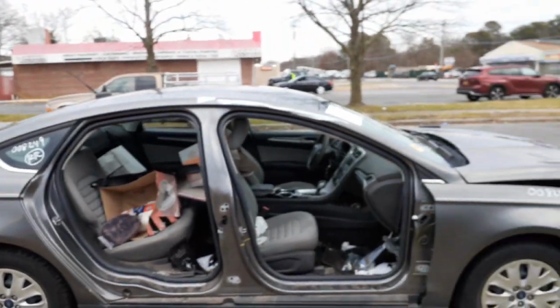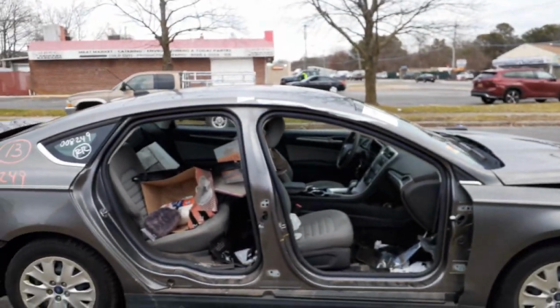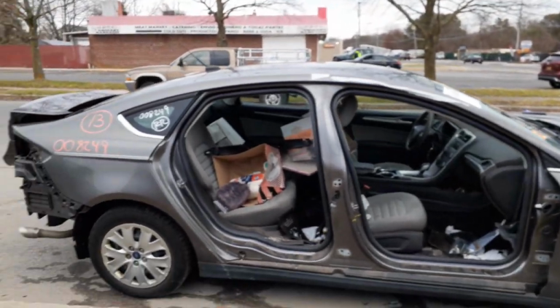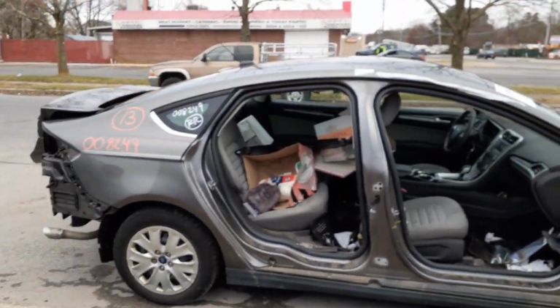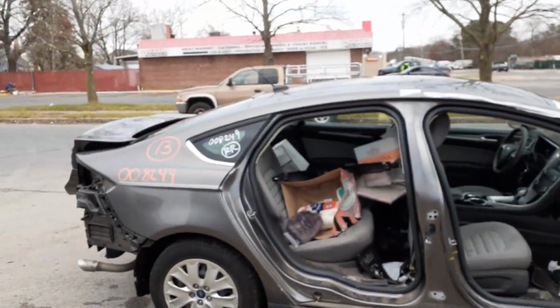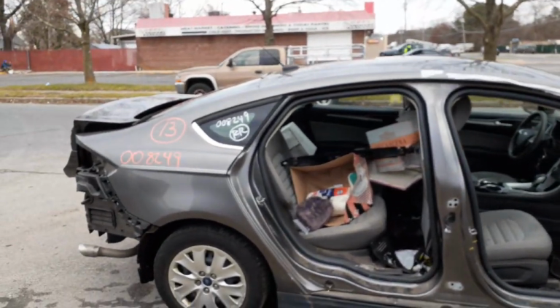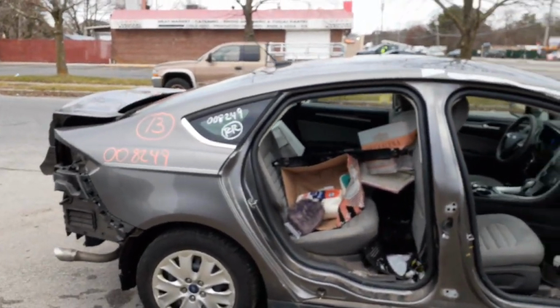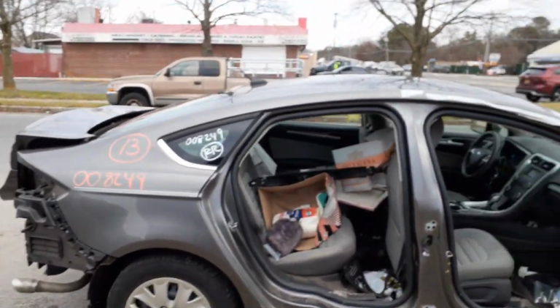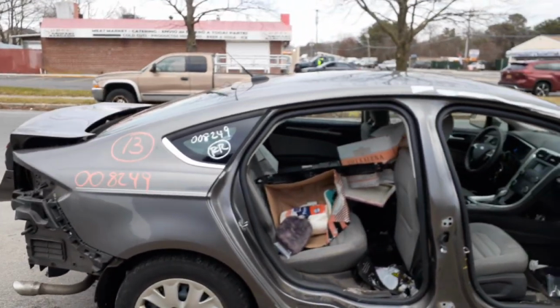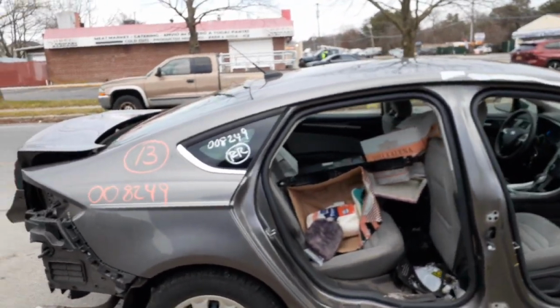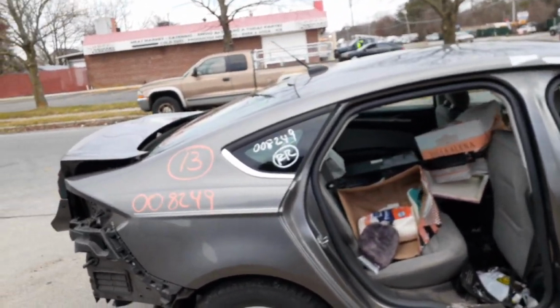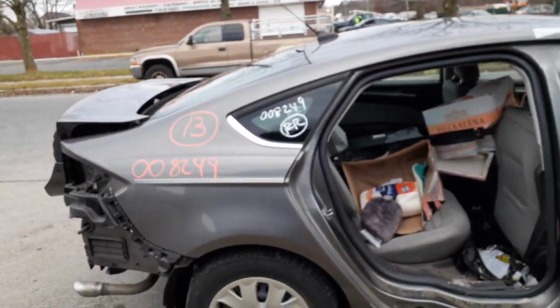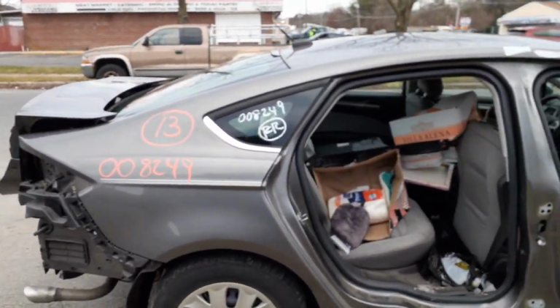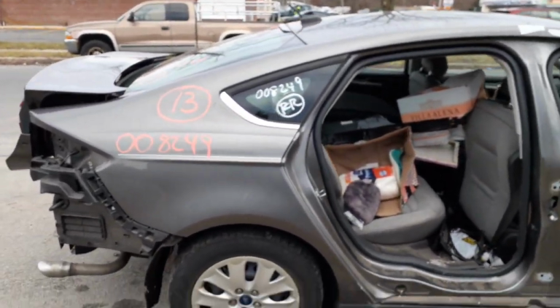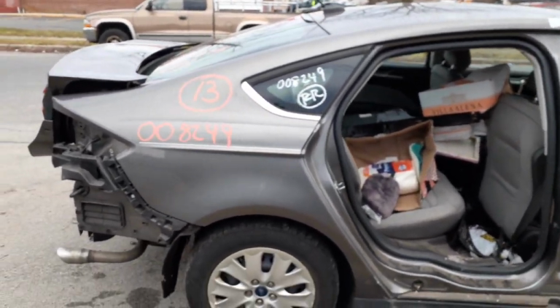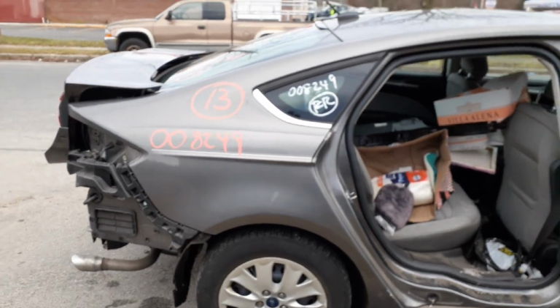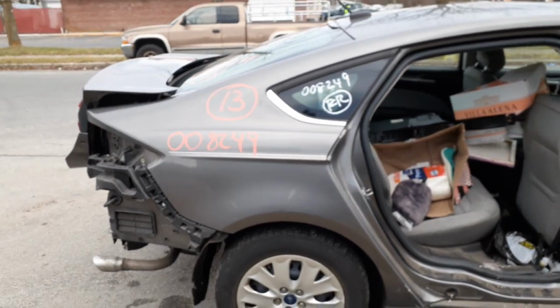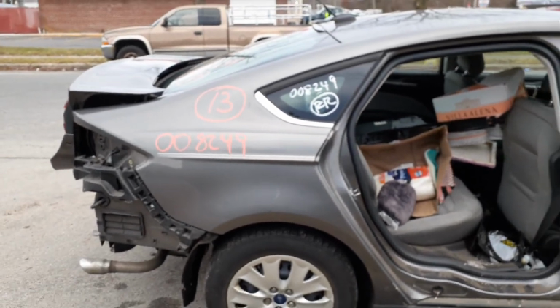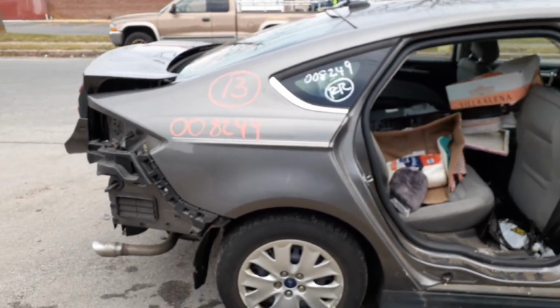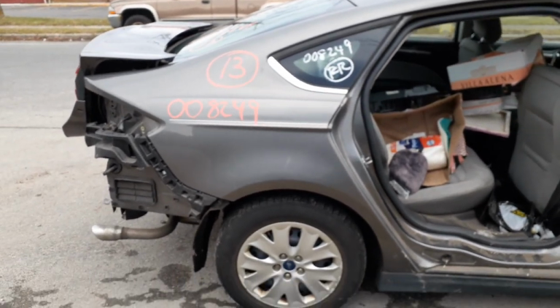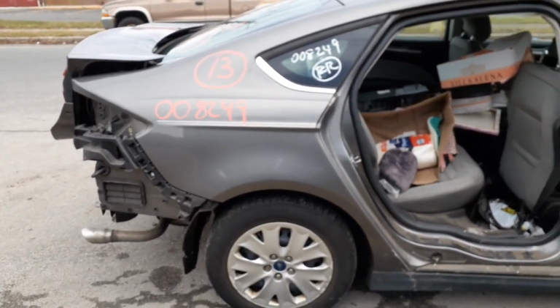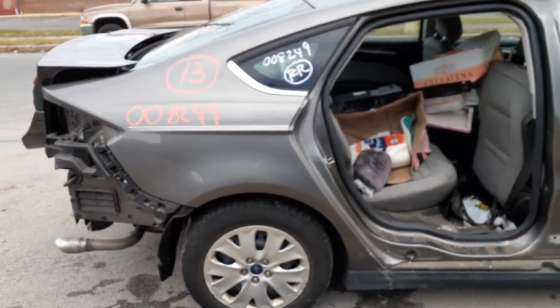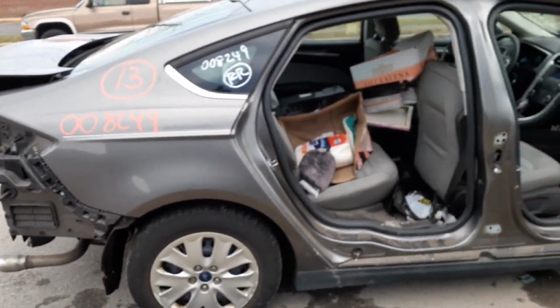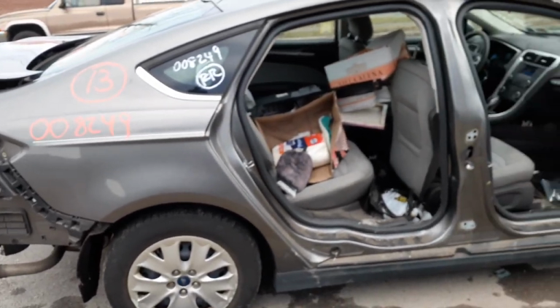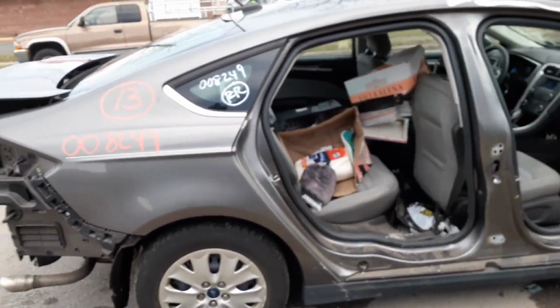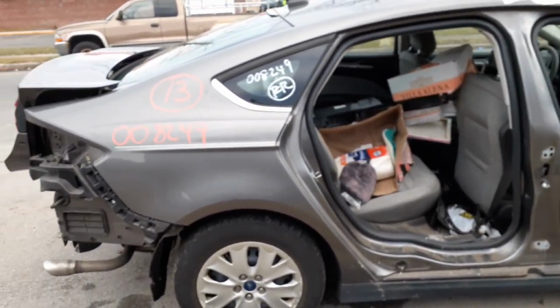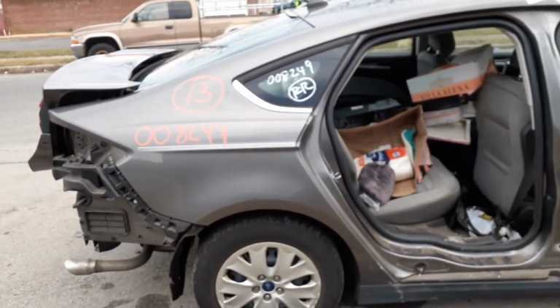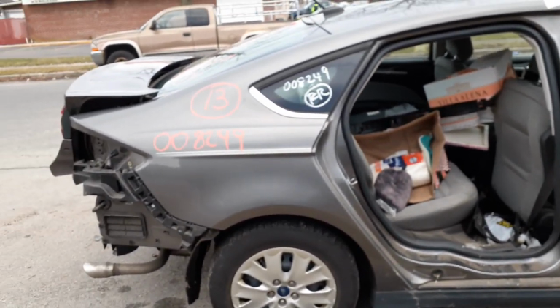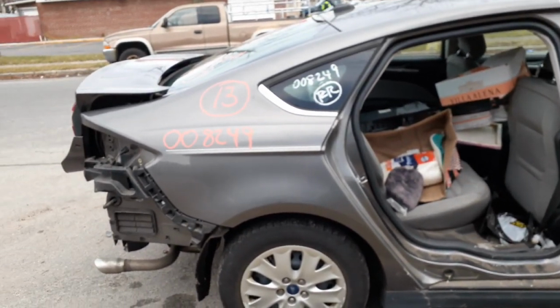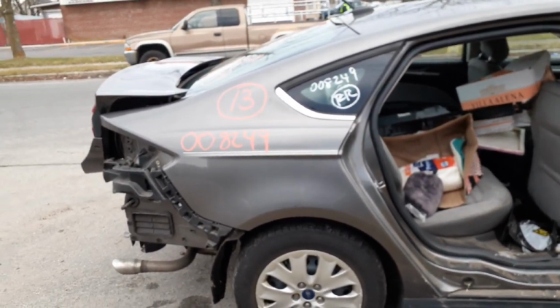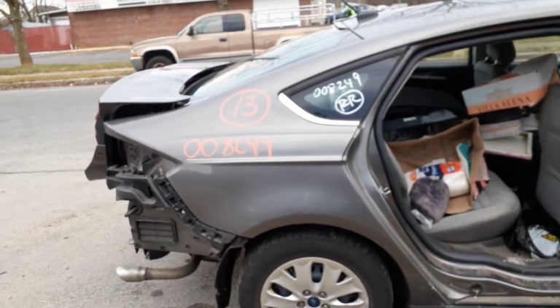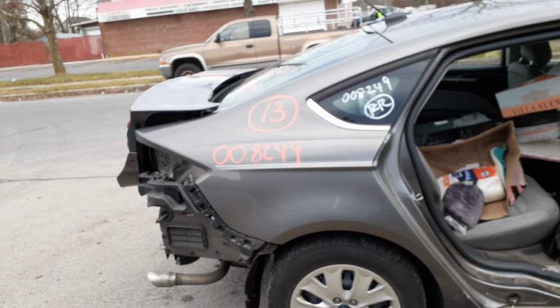We do have a quarter glass with the chrome on the bottom. You've got the right rear quarter. You do have left and right rear suspension, disc brake, ABS — all there, all complete.